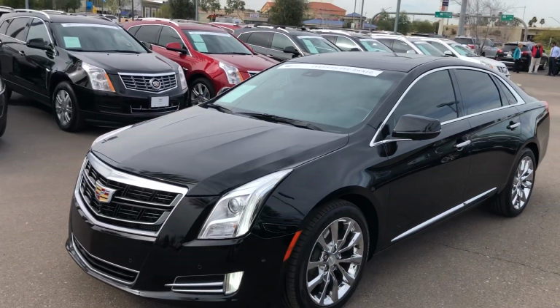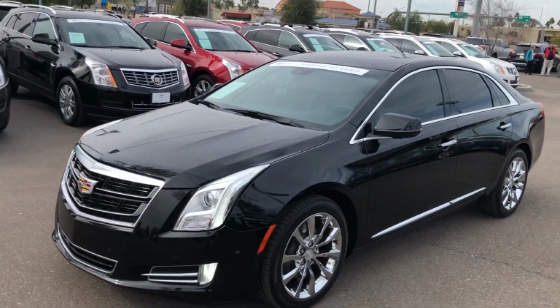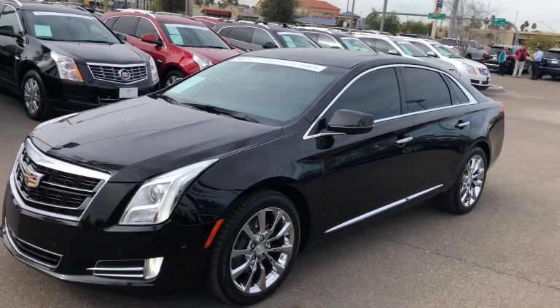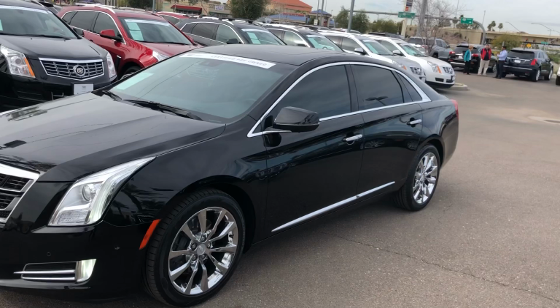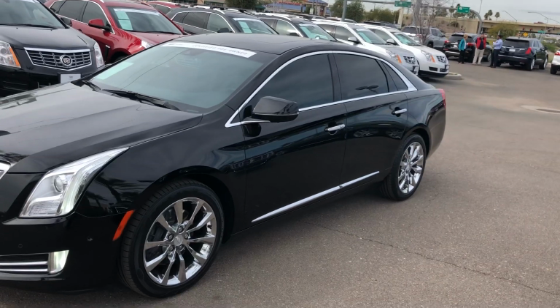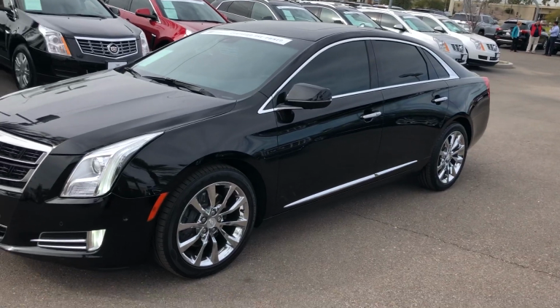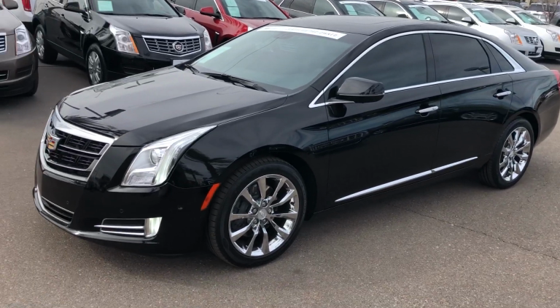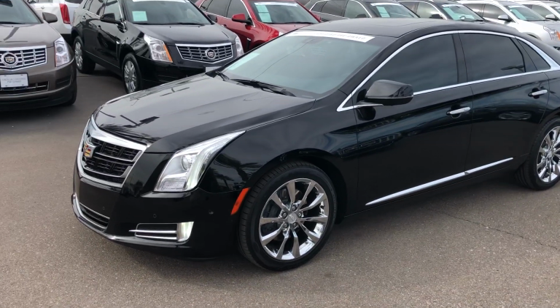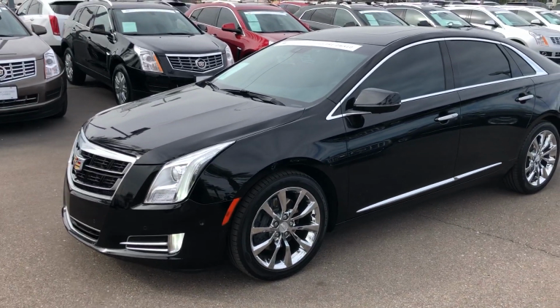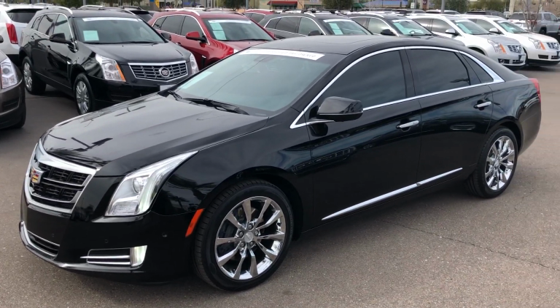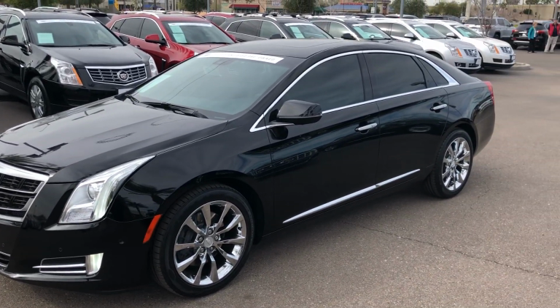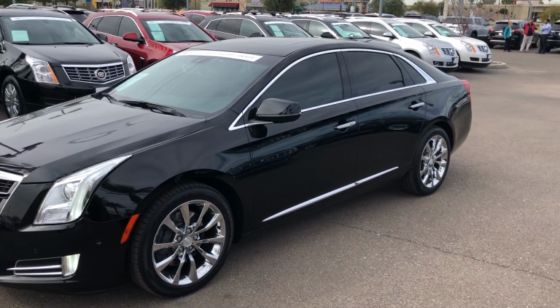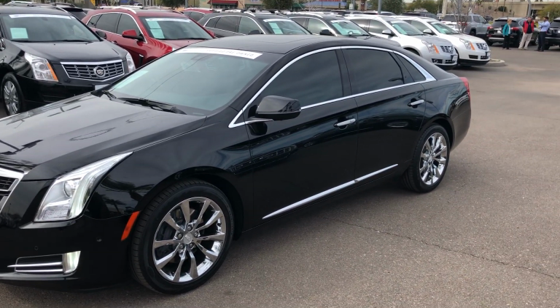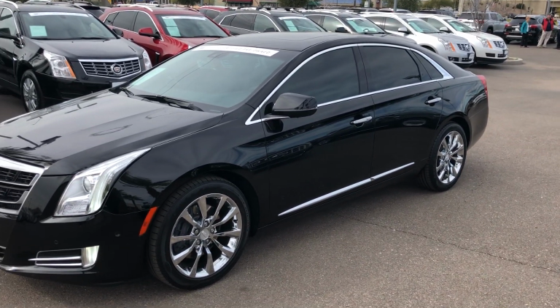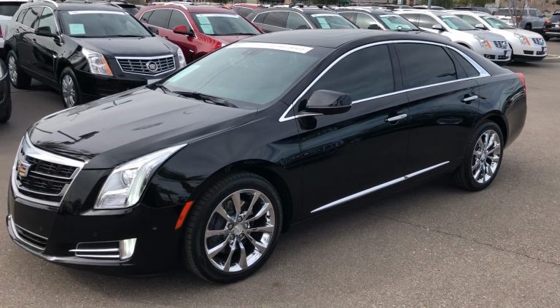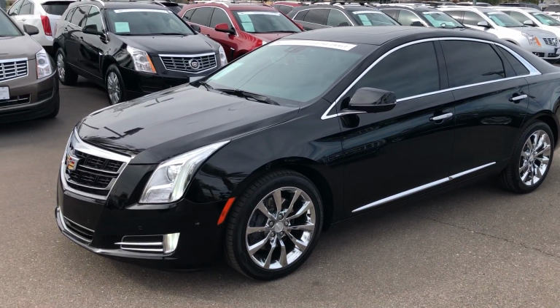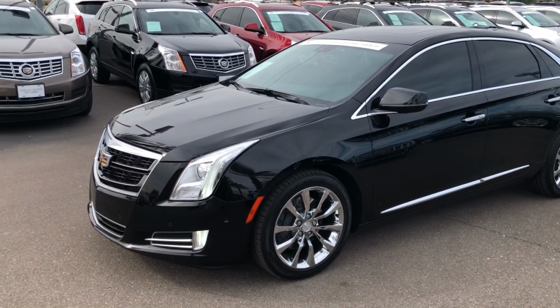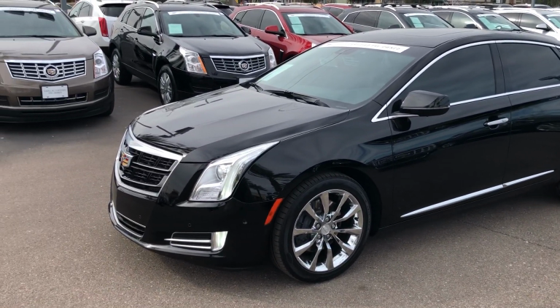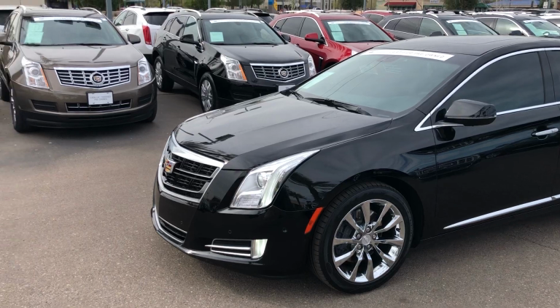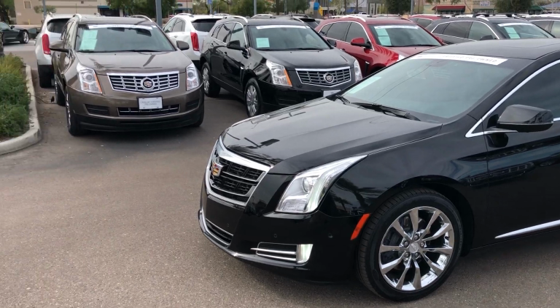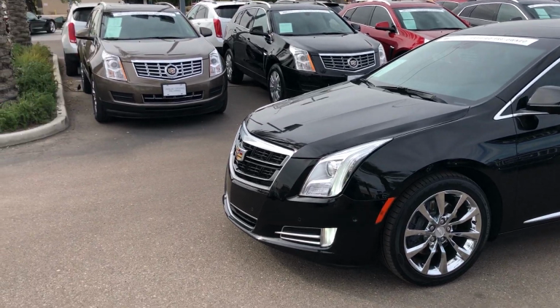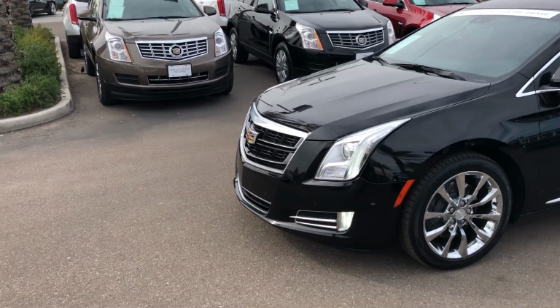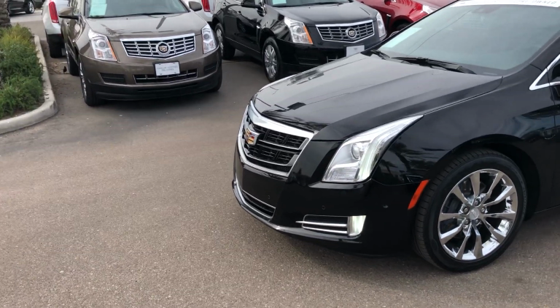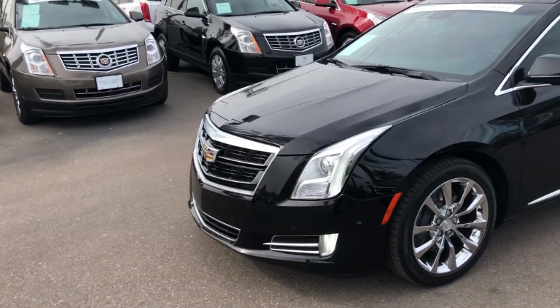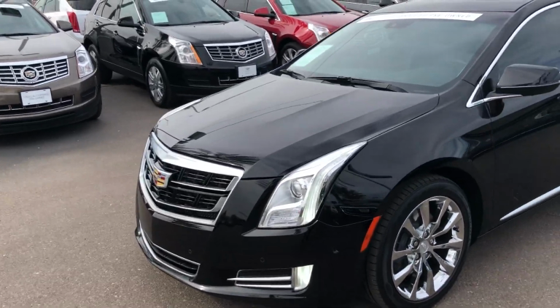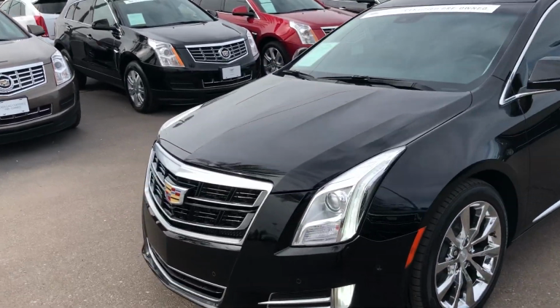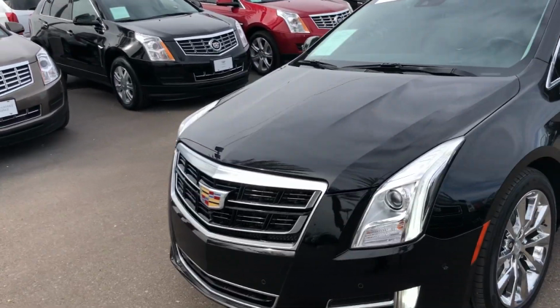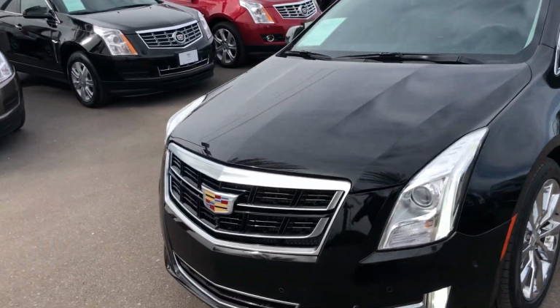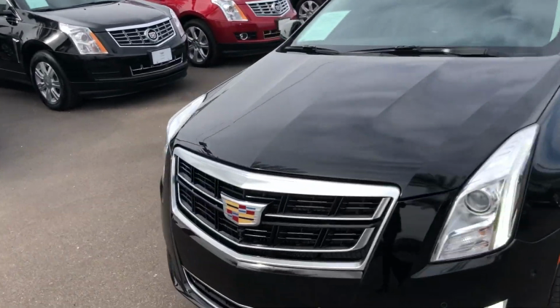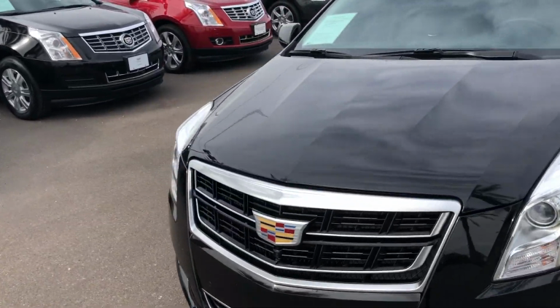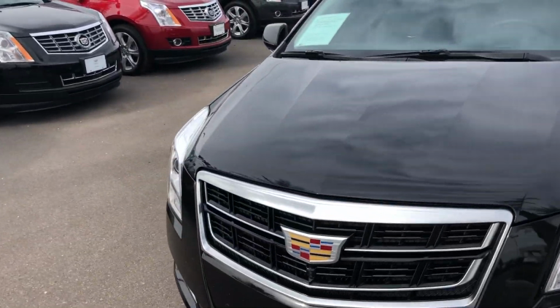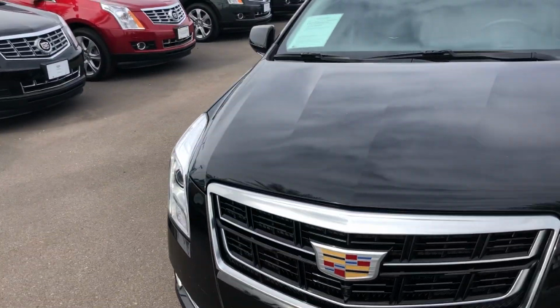That coverage kicks in after your bumper-to-bumper warranty runs out, and it's already included in the price. I like to make these videos to point out any imperfections you may or may not see.